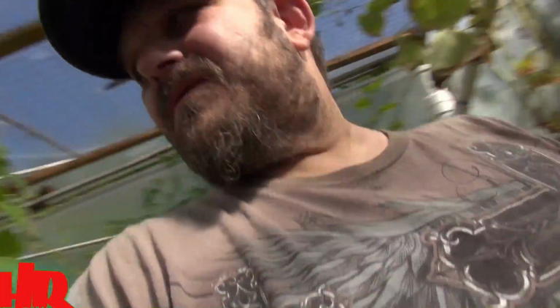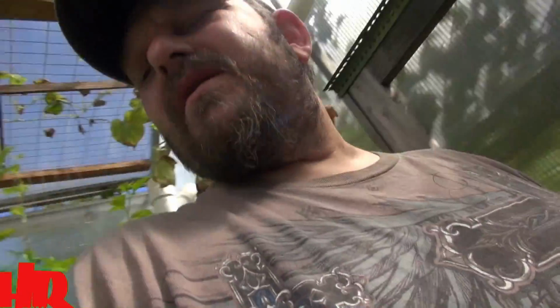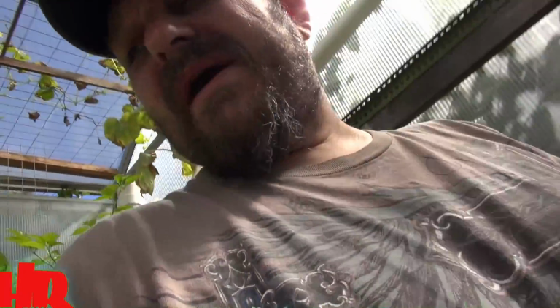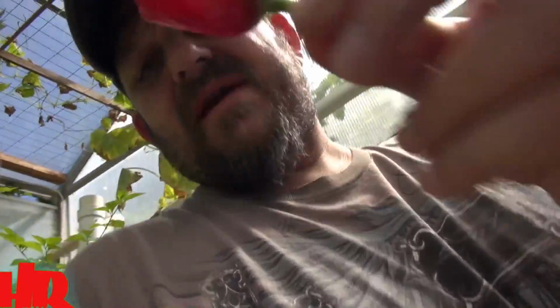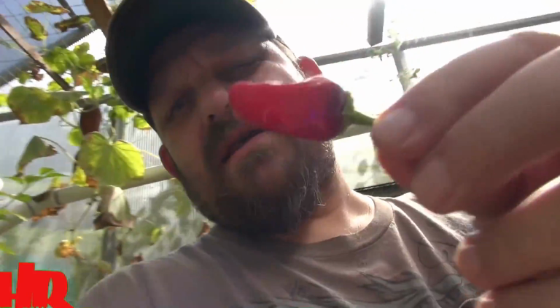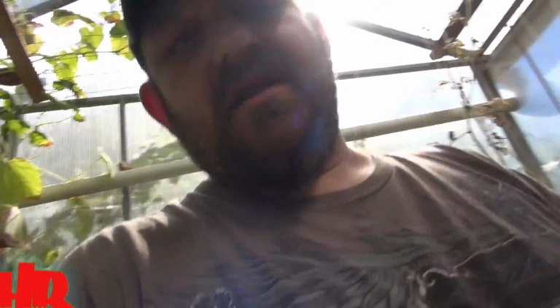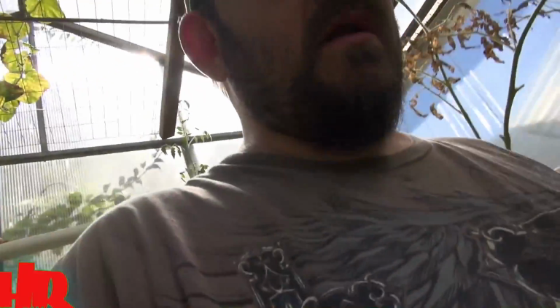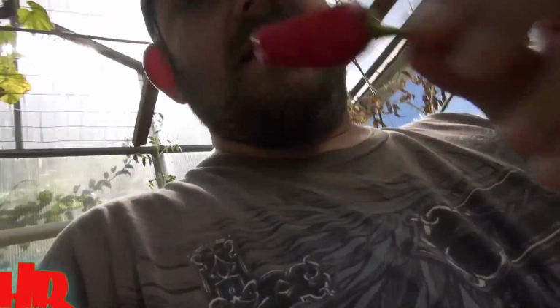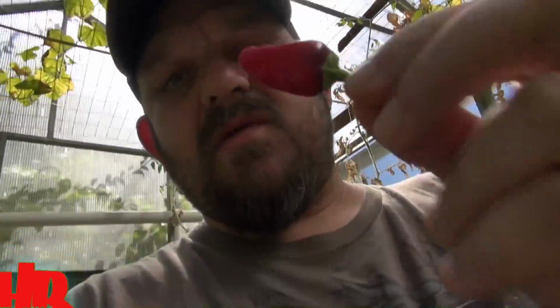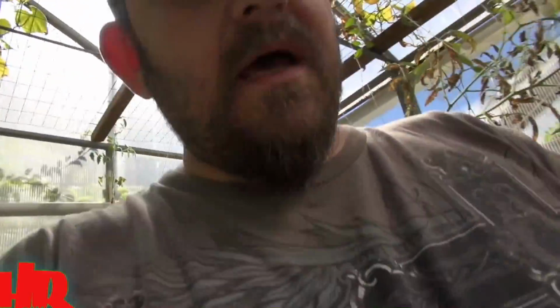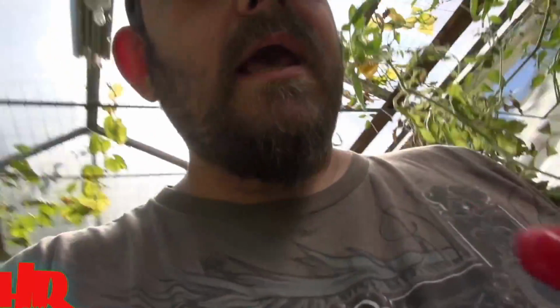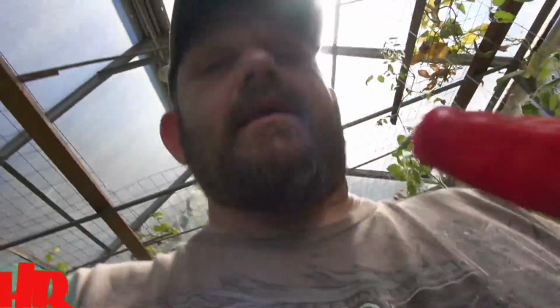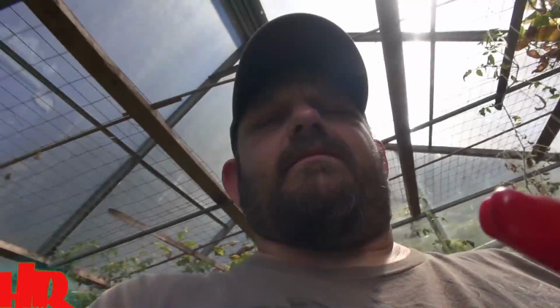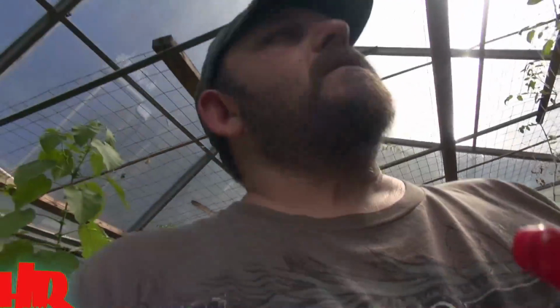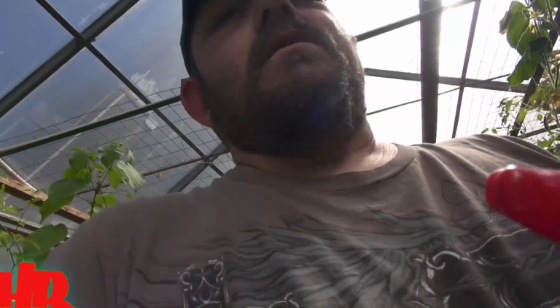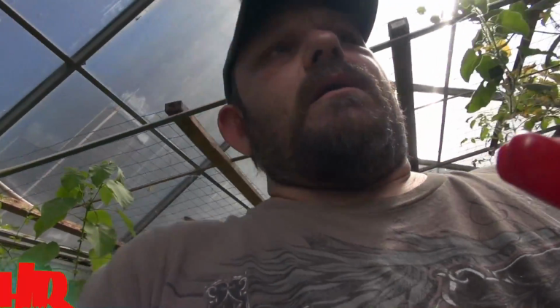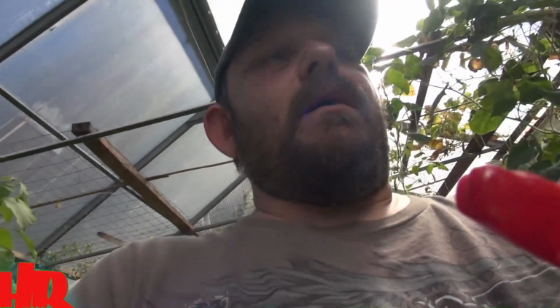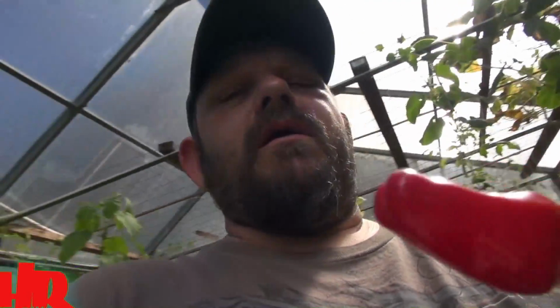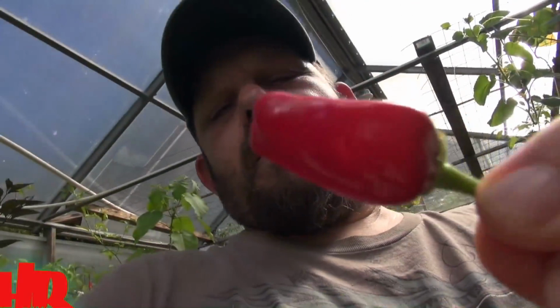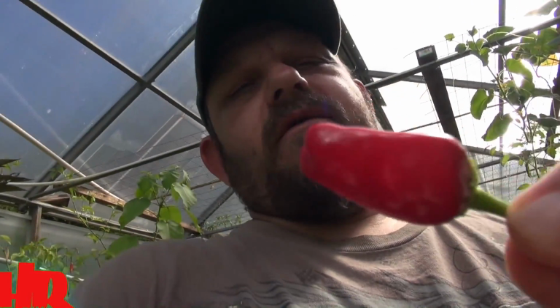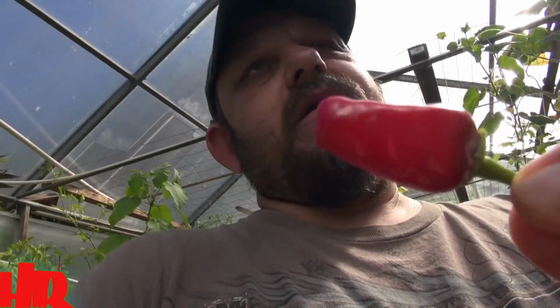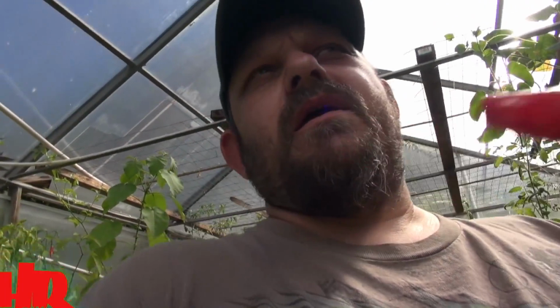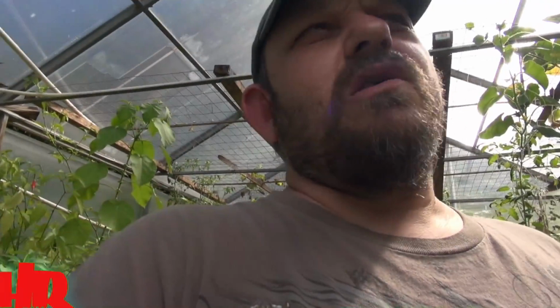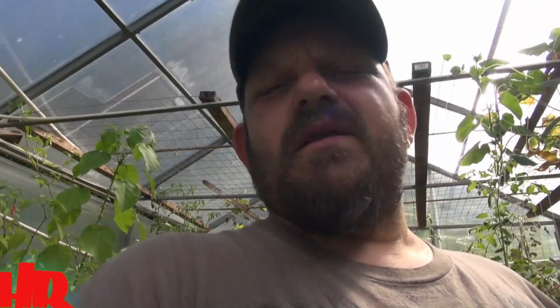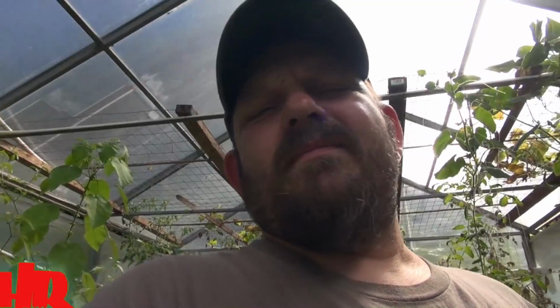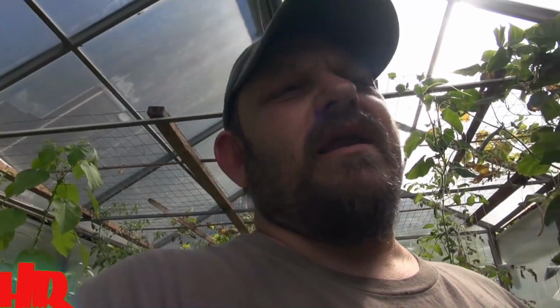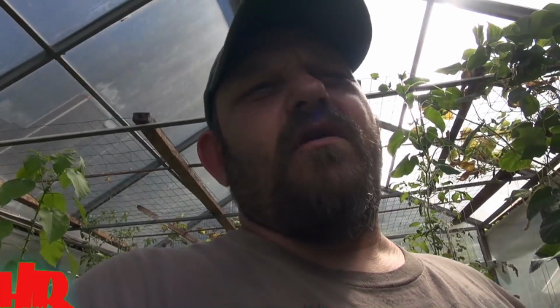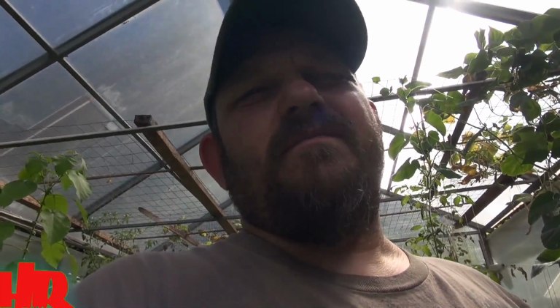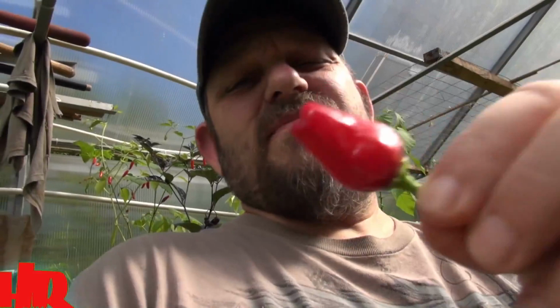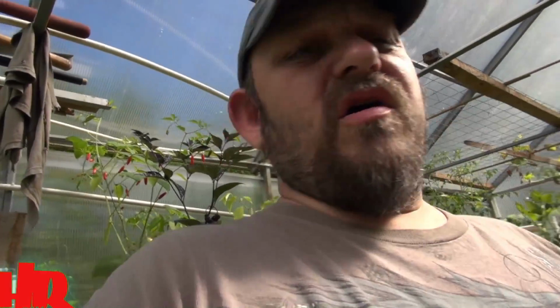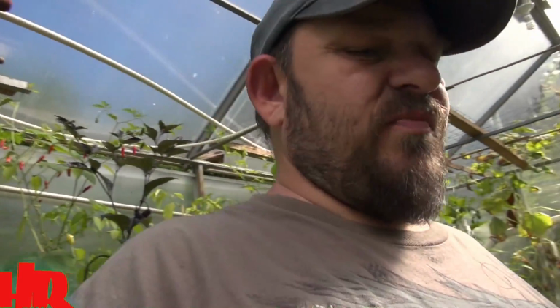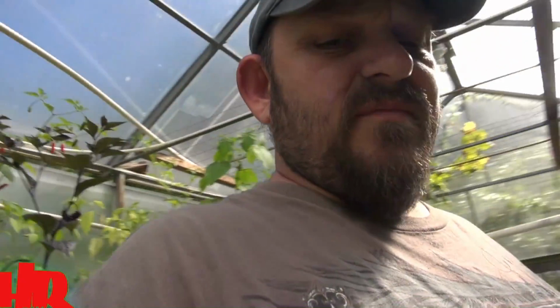So here we are back in the greenhouse getting ready to do another taste test with the Hinkle Hats. I'm really, really not looking forward to this thing. It's morning time — I didn't have coffee — this could be a harsh experience for me.